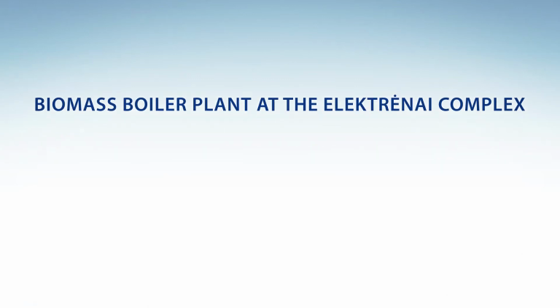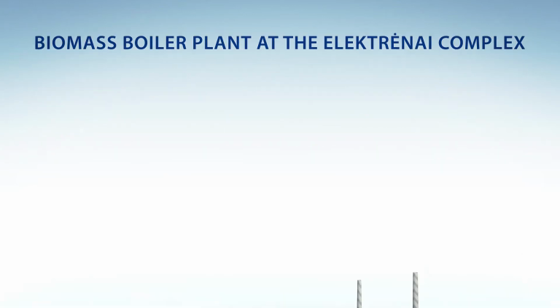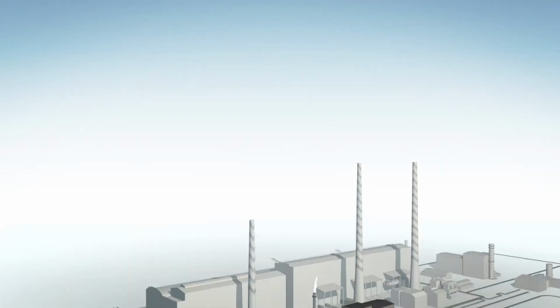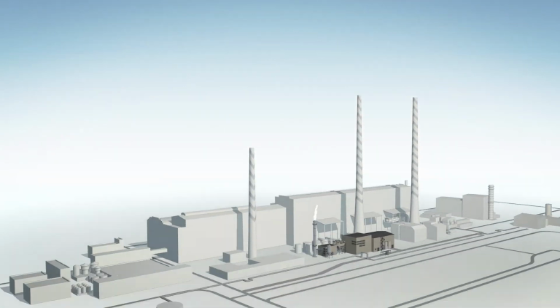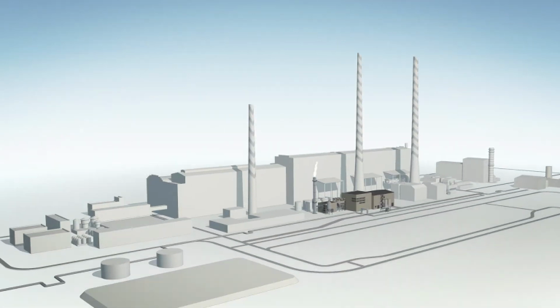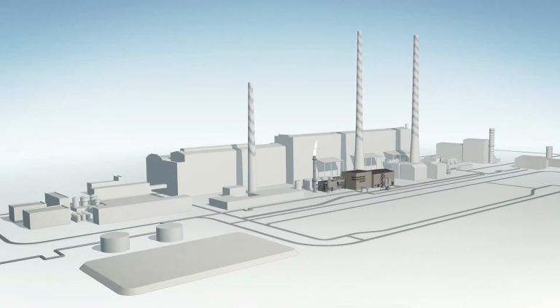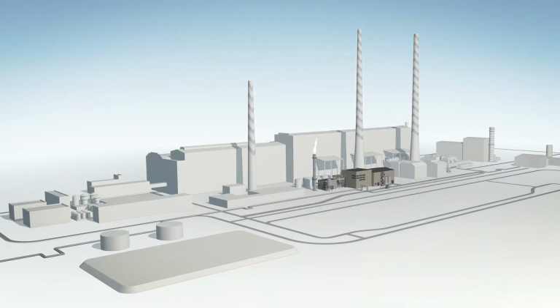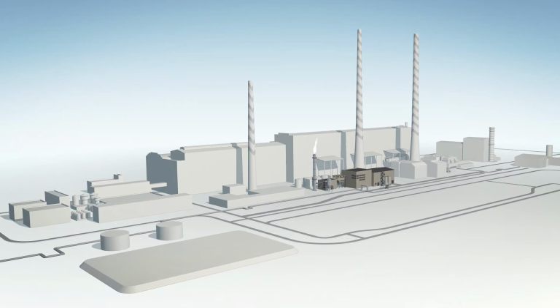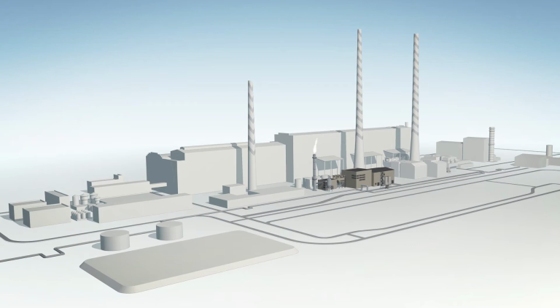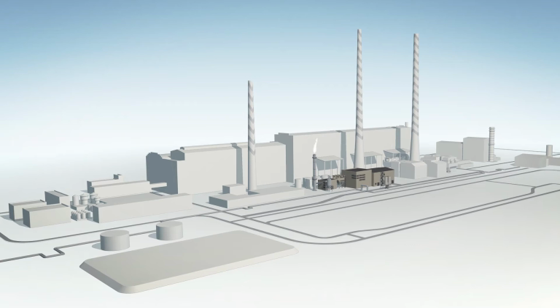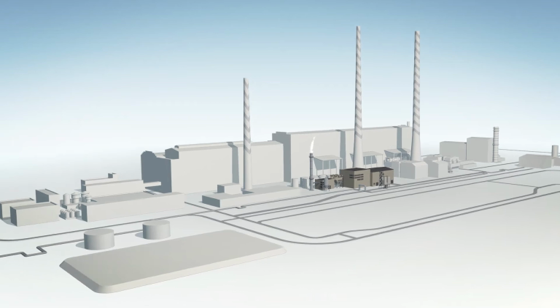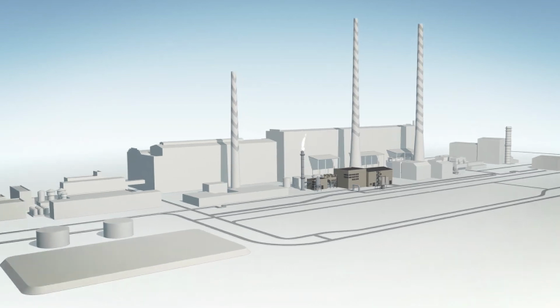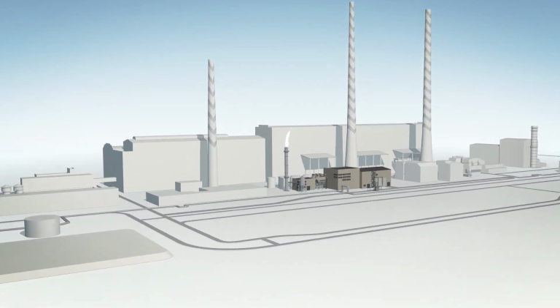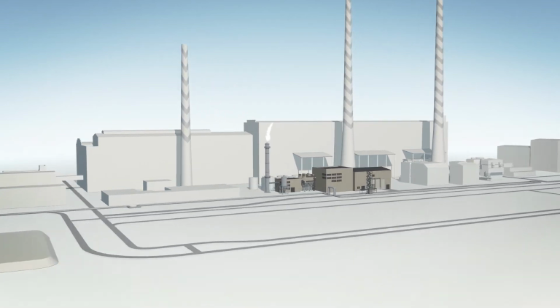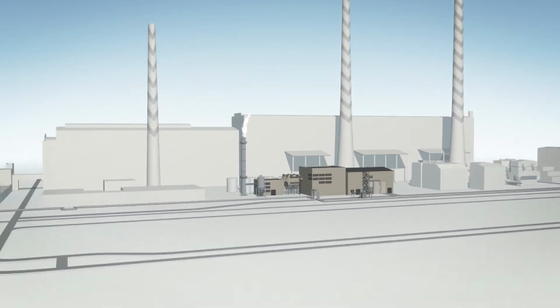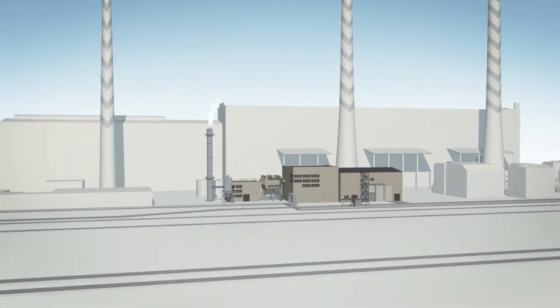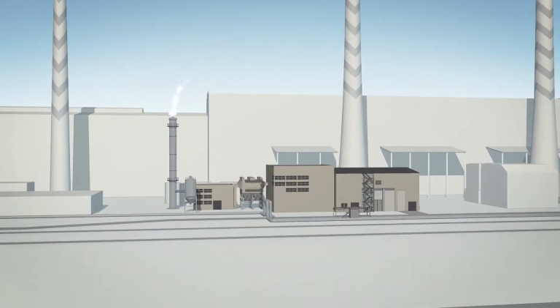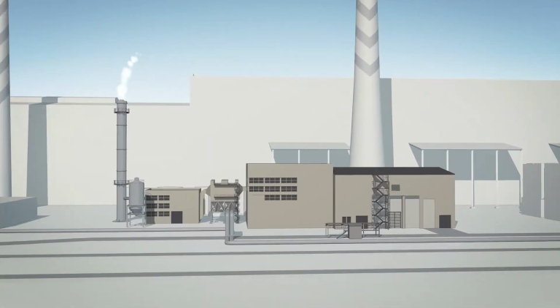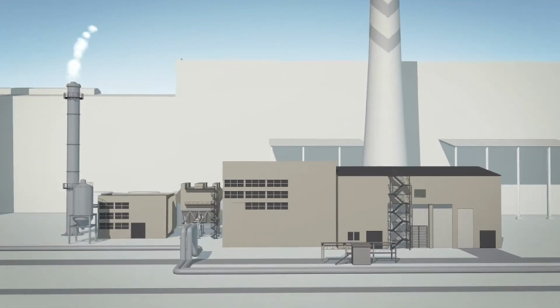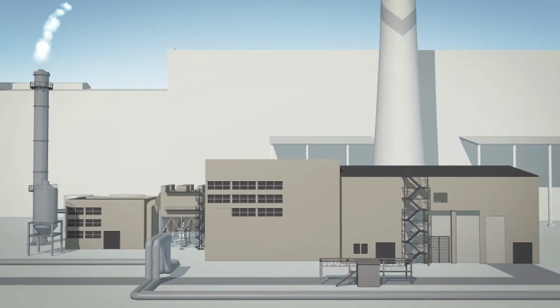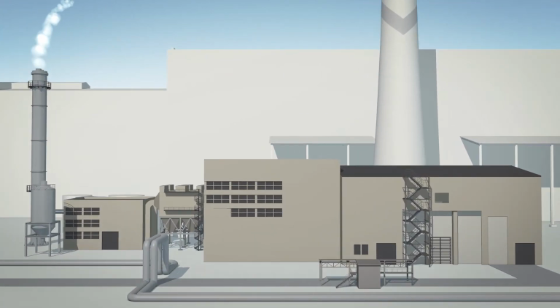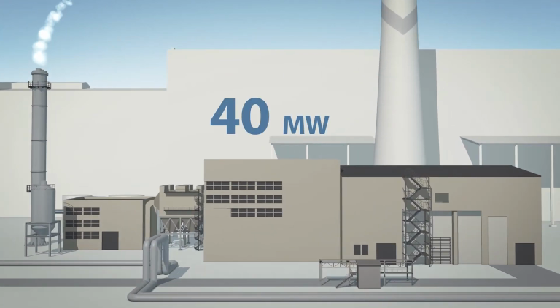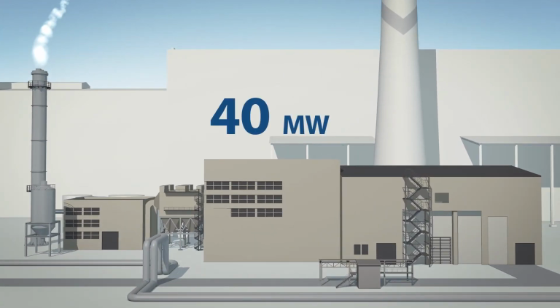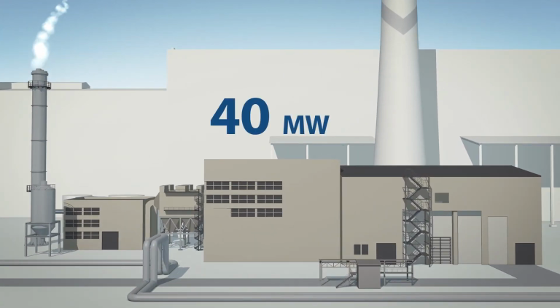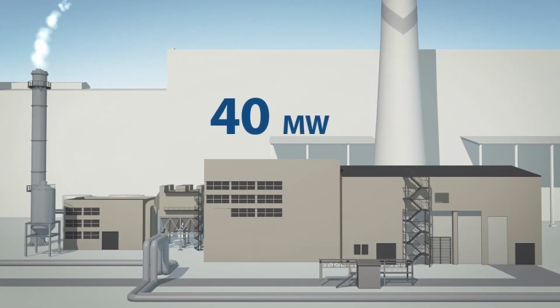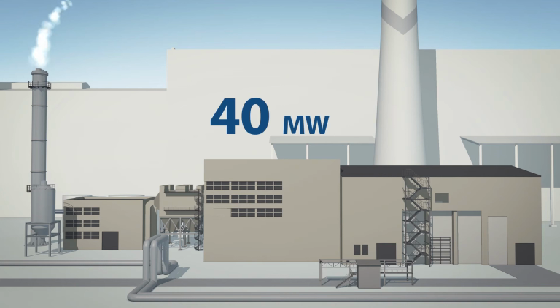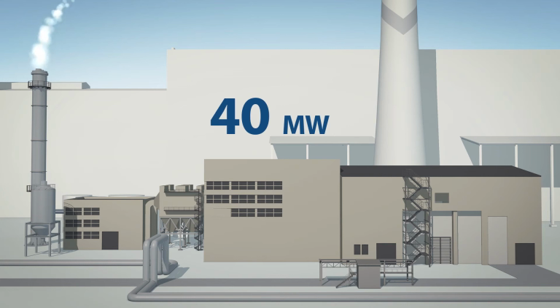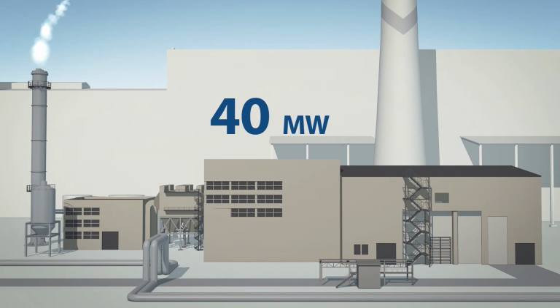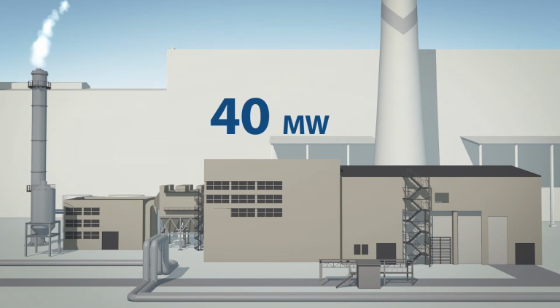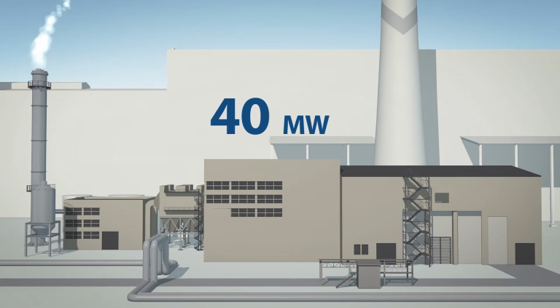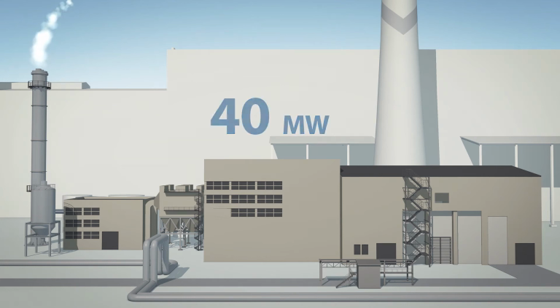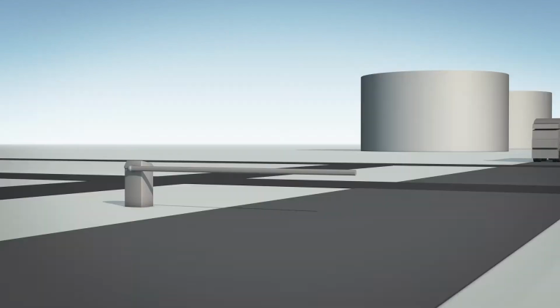The biomass boiler plant uses renewable resources to produce heat for the Electrinae region. How does this modern 40 megawatt boiler plant work?